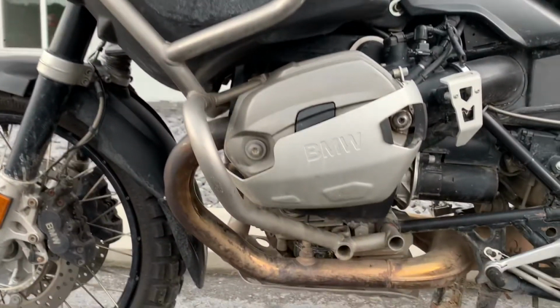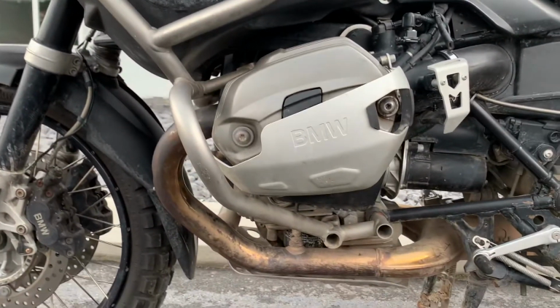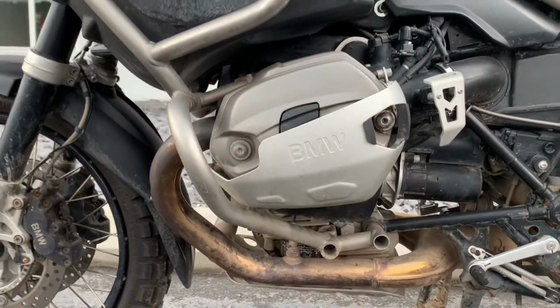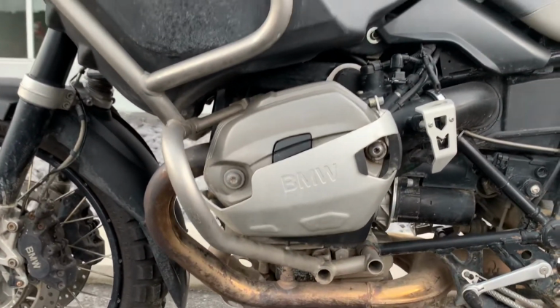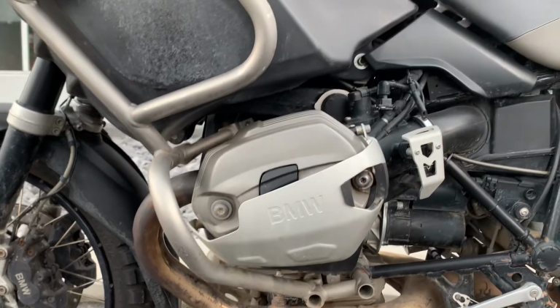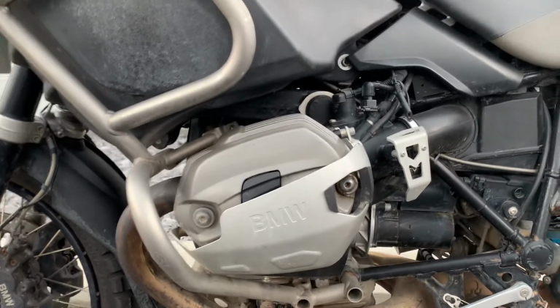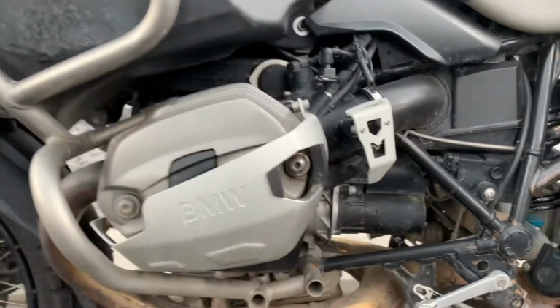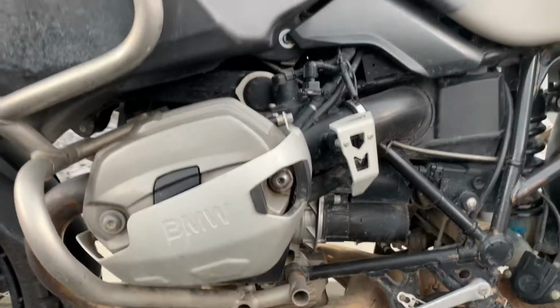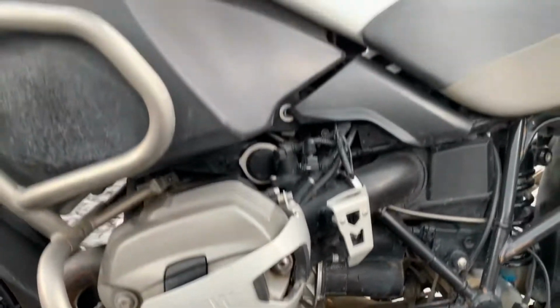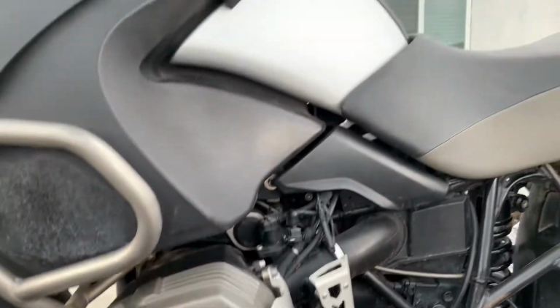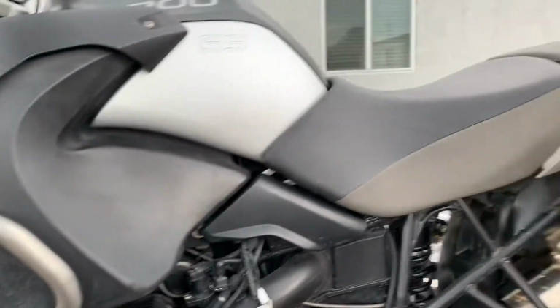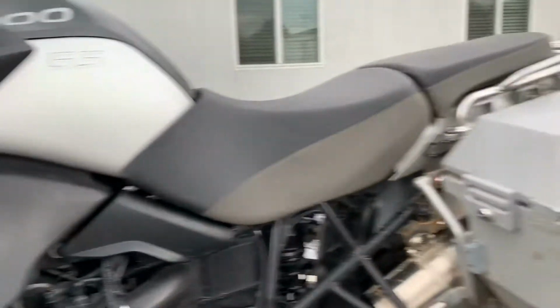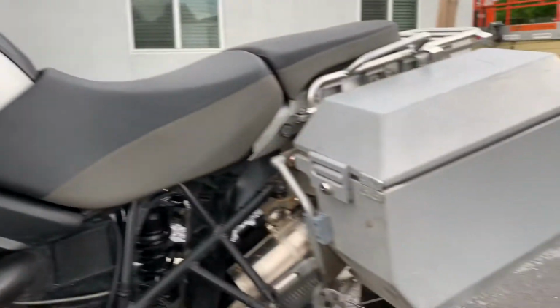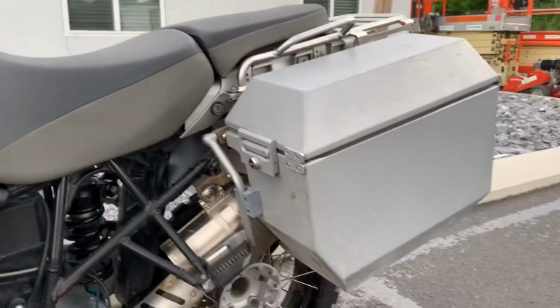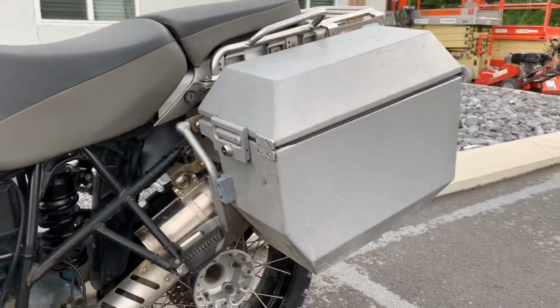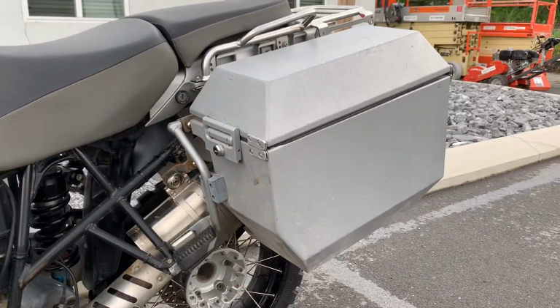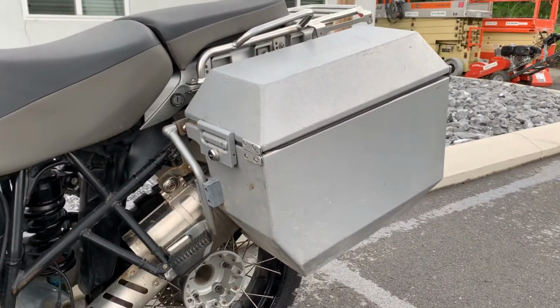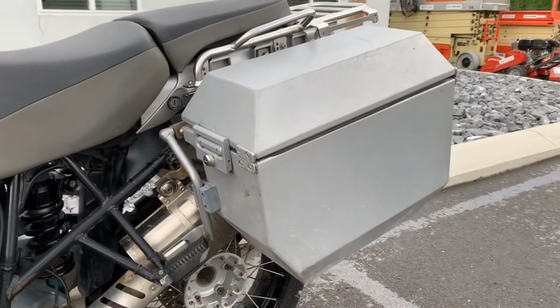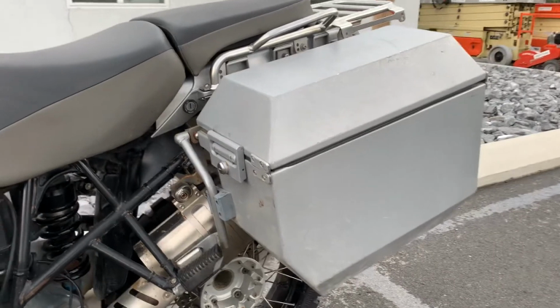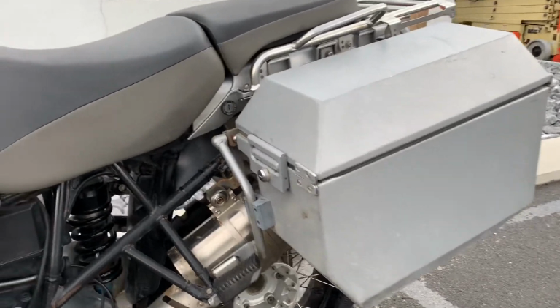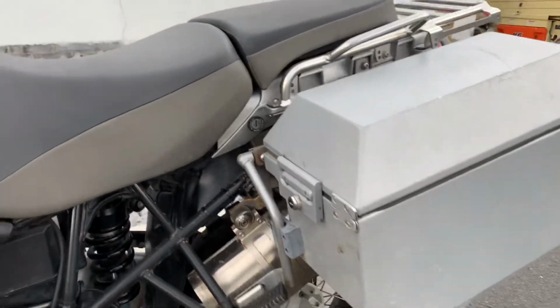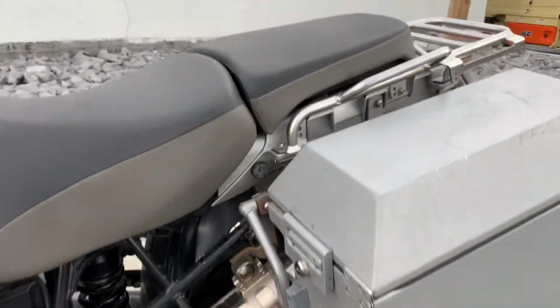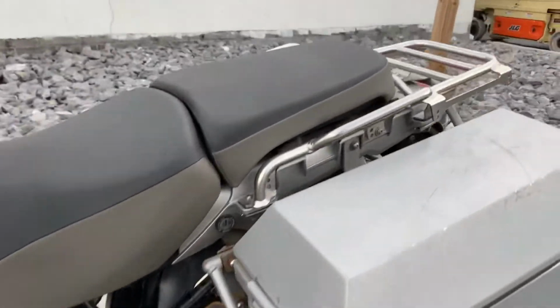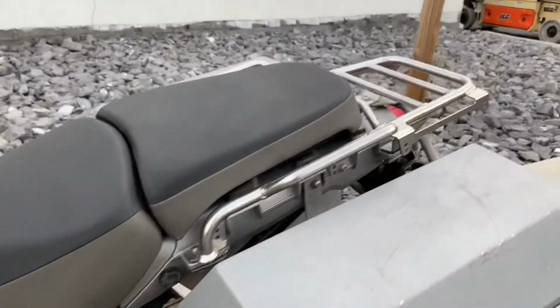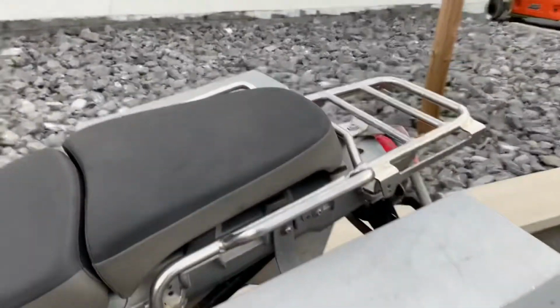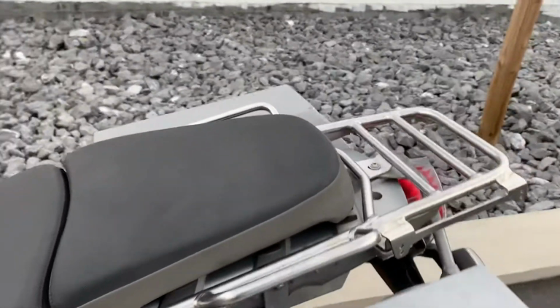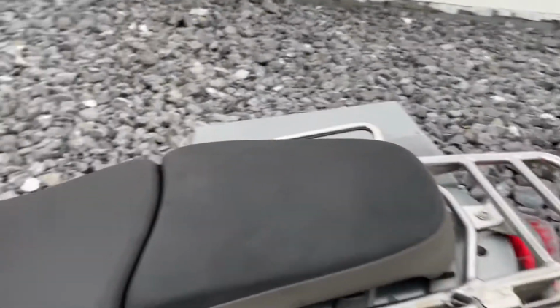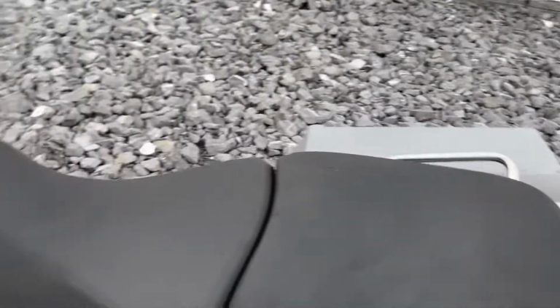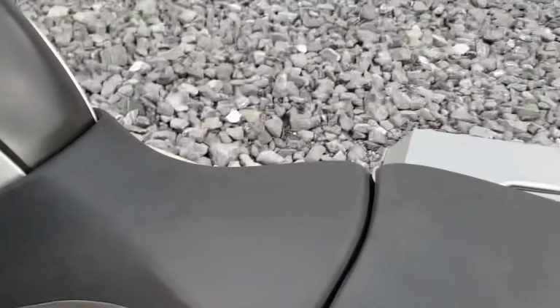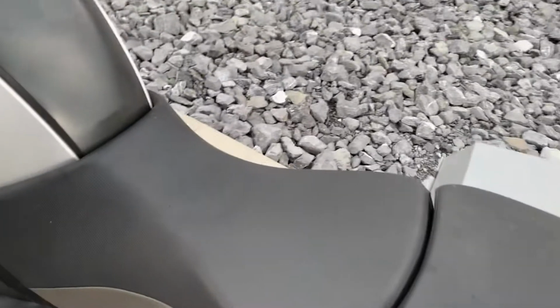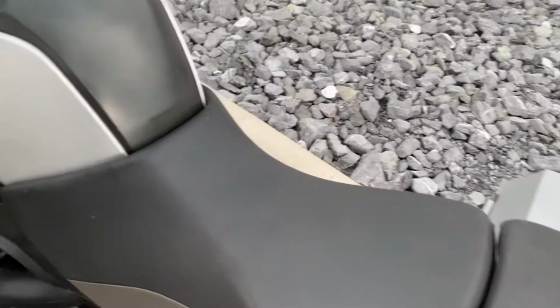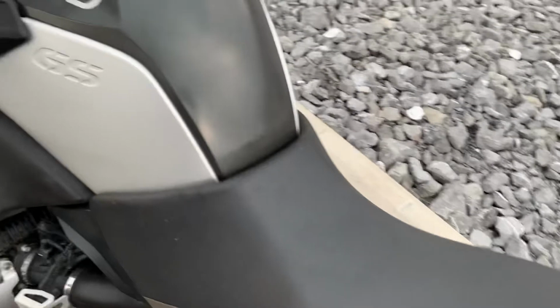The valve cover guards look pretty good. It has a throttle position sensor guard and Jesse bags. The seats are in good shape — no rips, no tears.